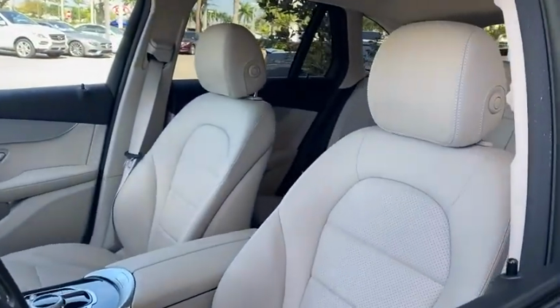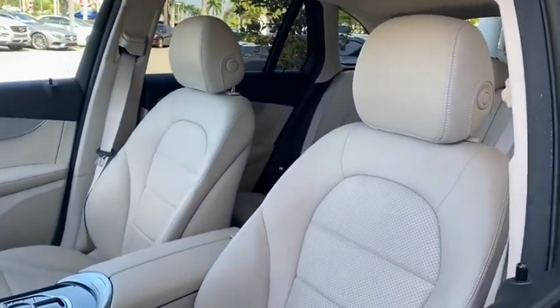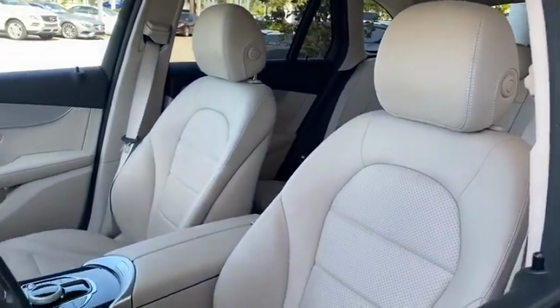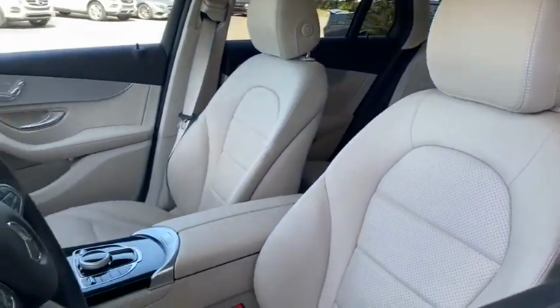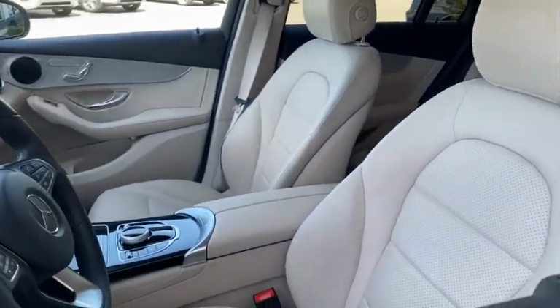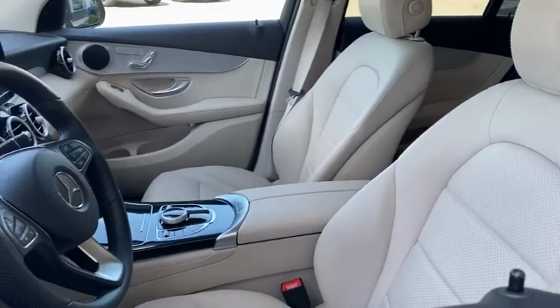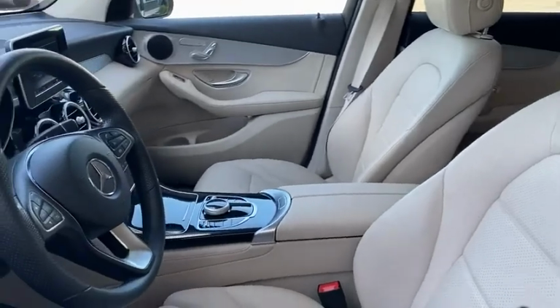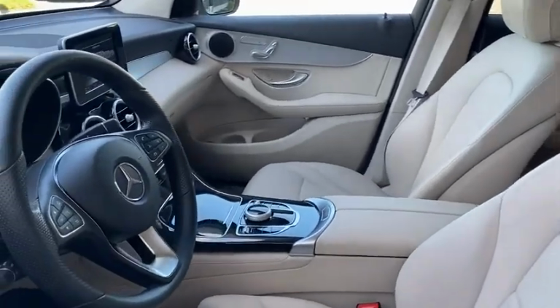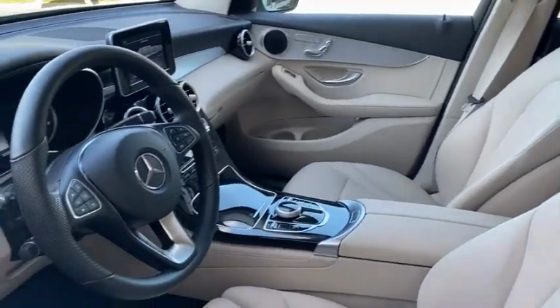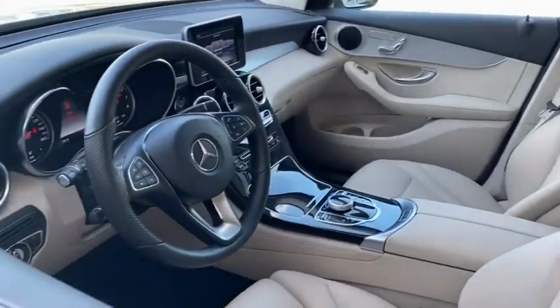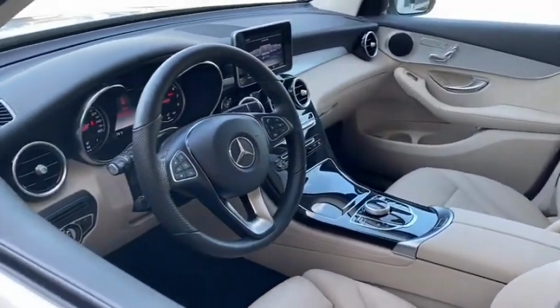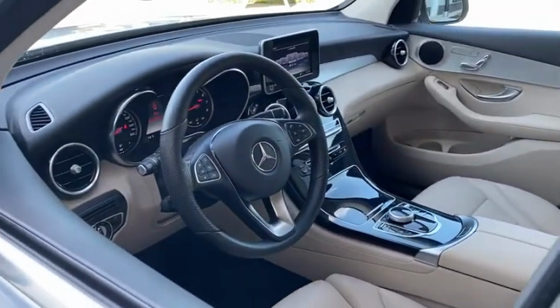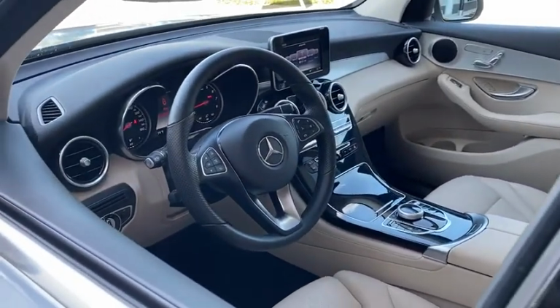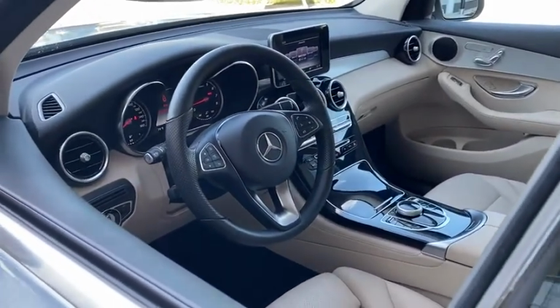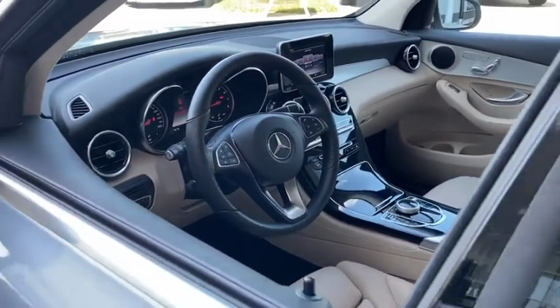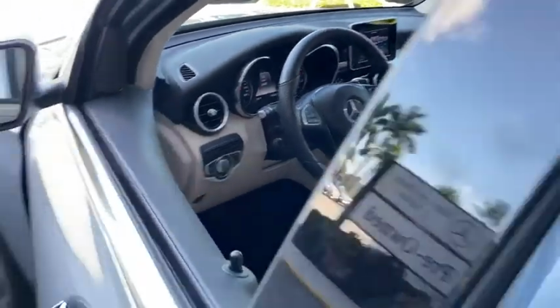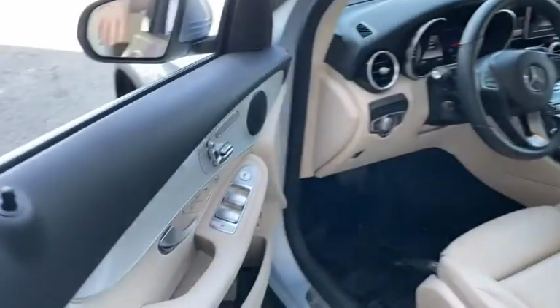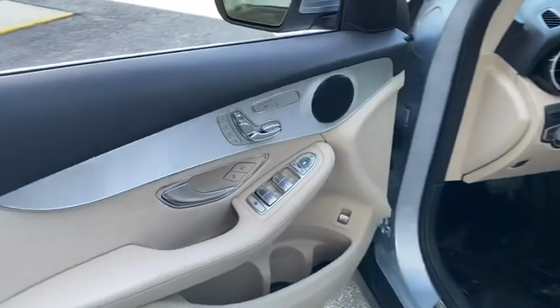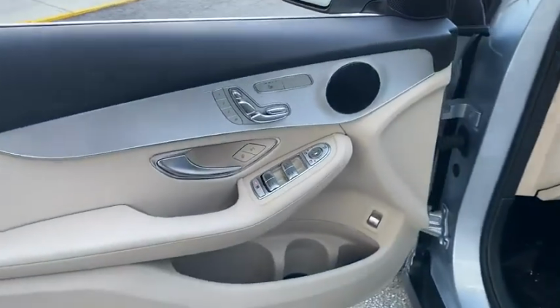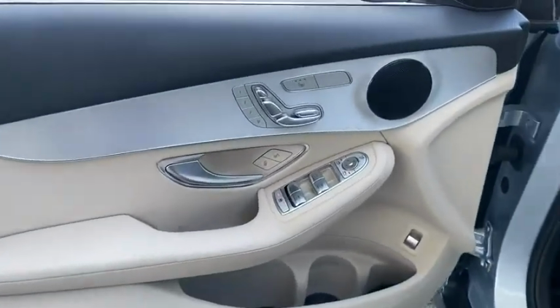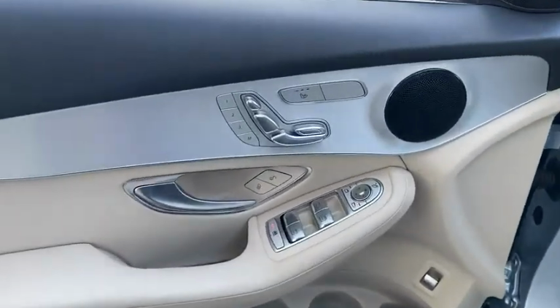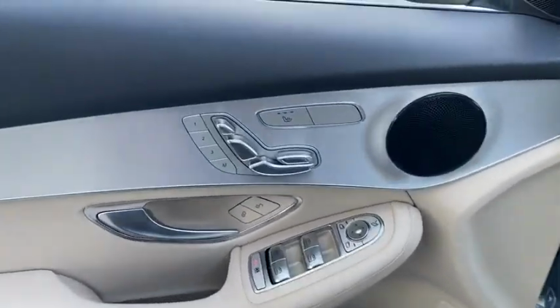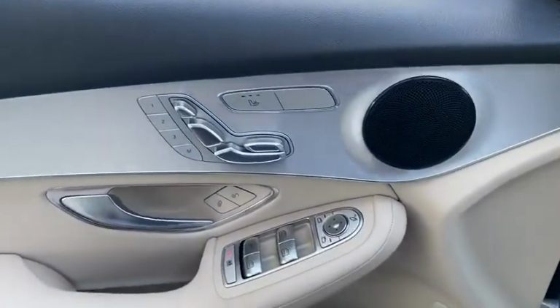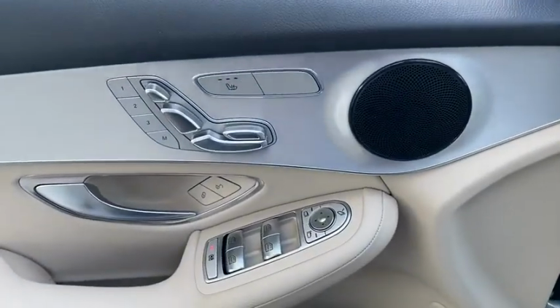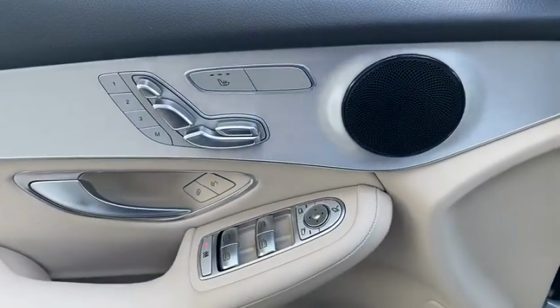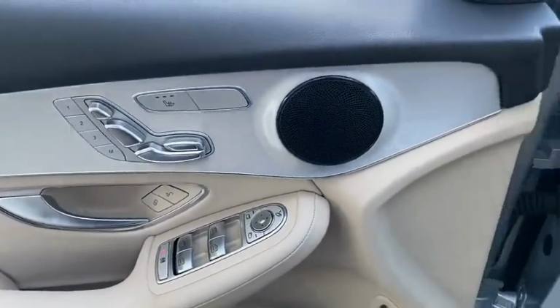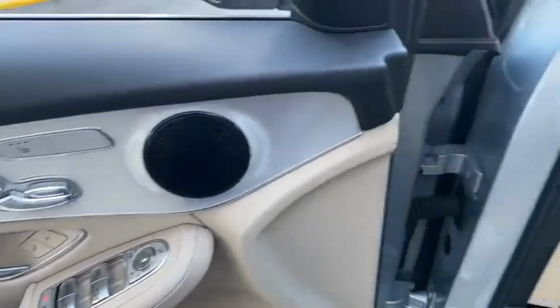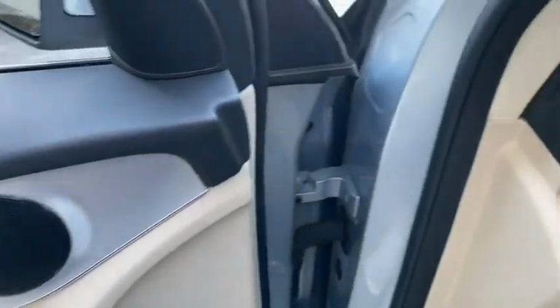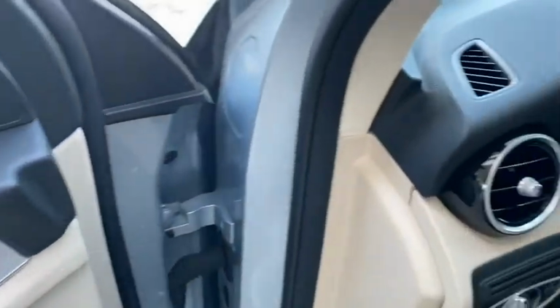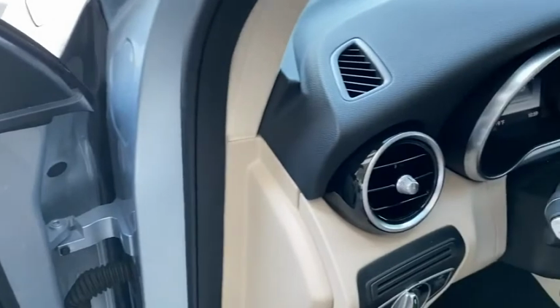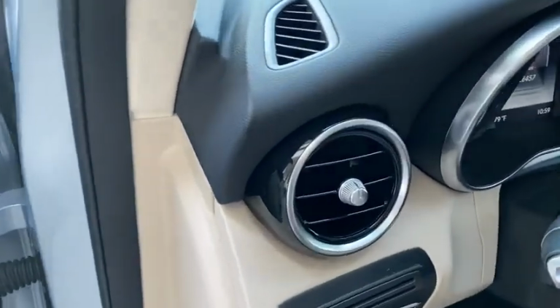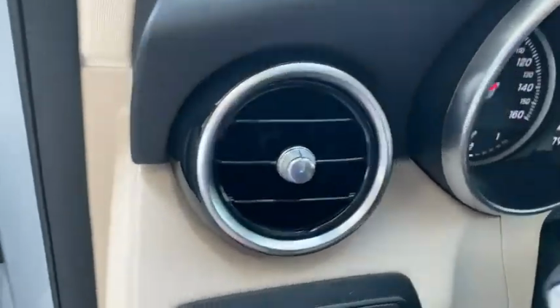Here are some of this vehicle's great options: traction control, power passenger seat, power liftgate, dual airbags, leather wrapped steering wheel, alloy wheels, power steering, four wheel disc brakes, CD player, and trip computer.